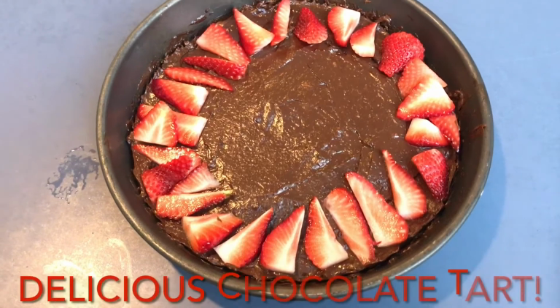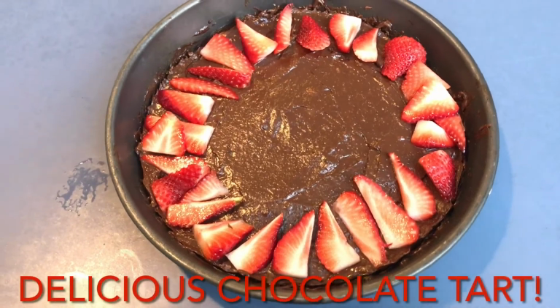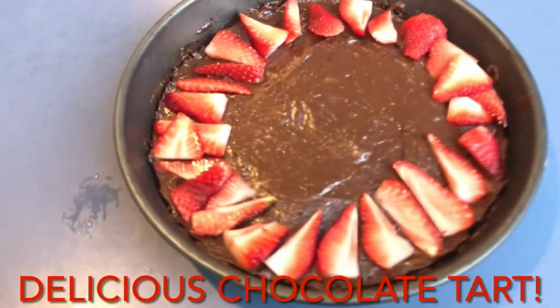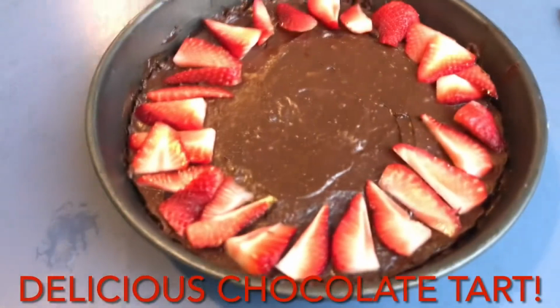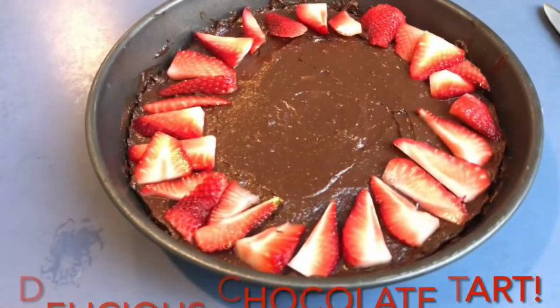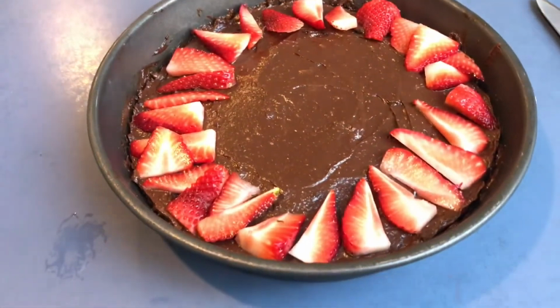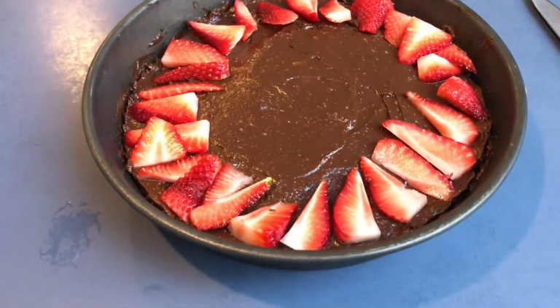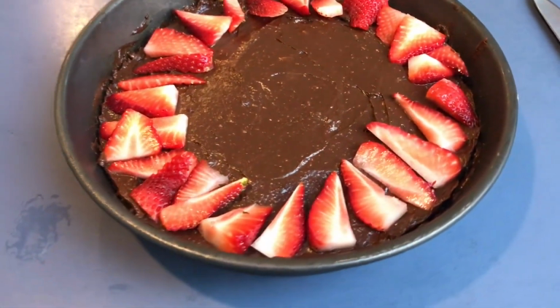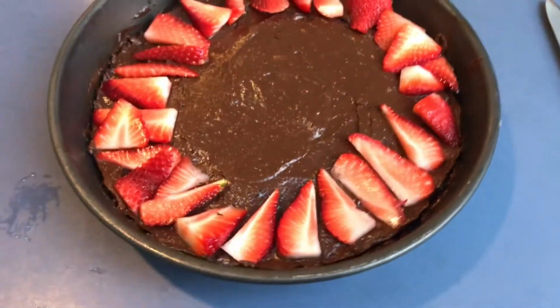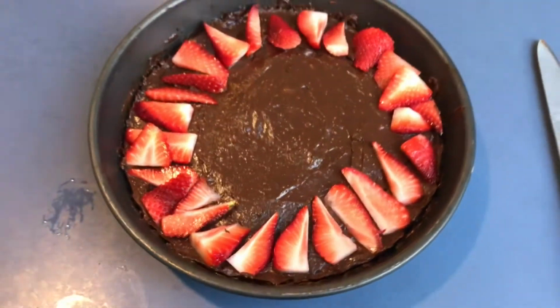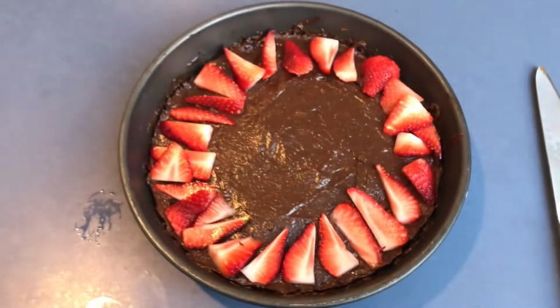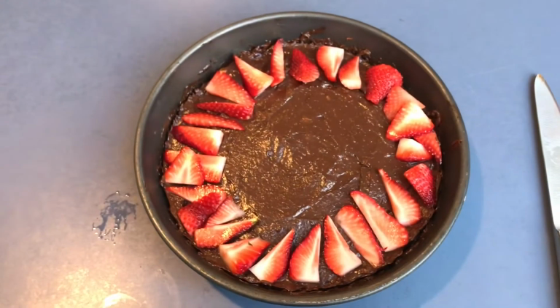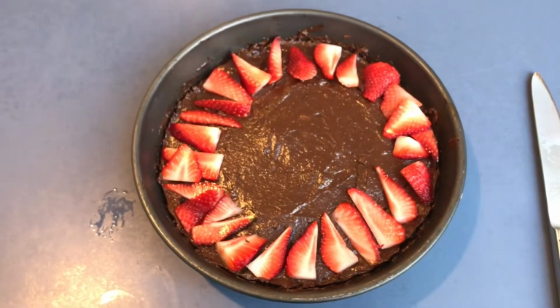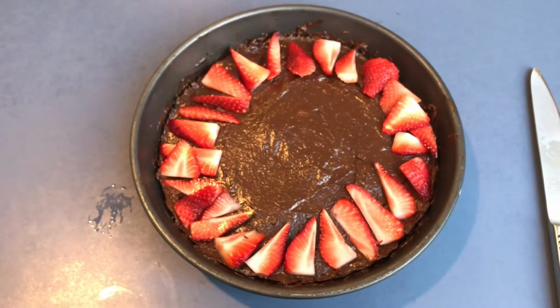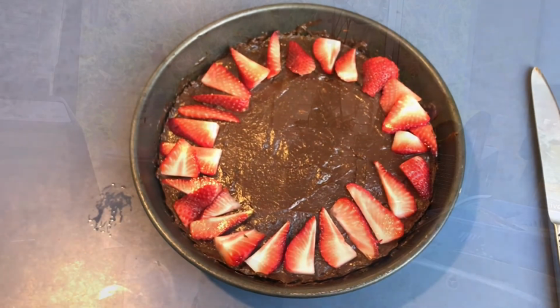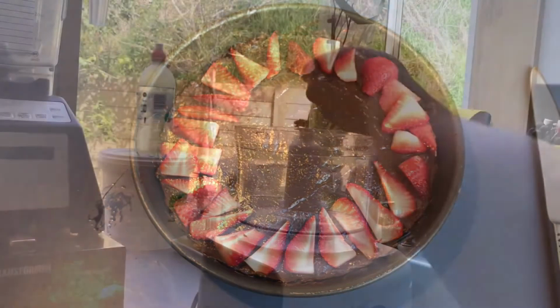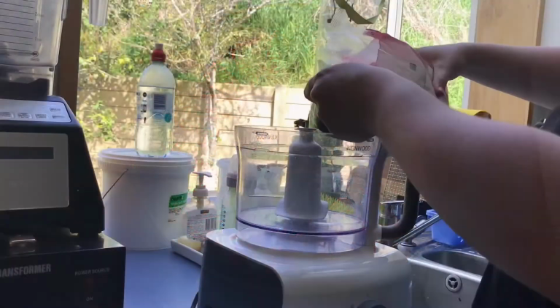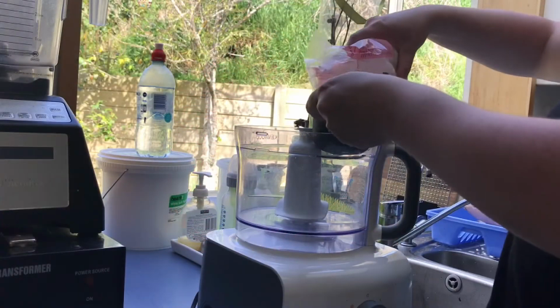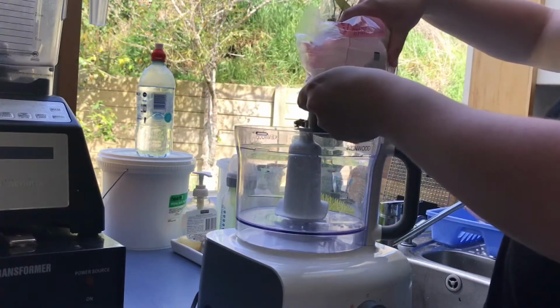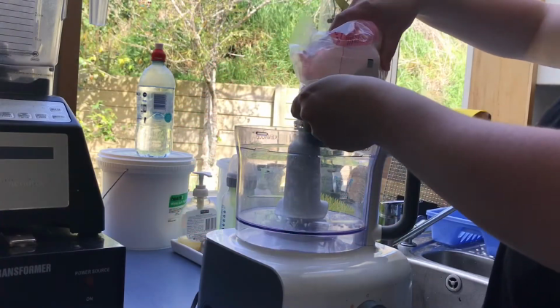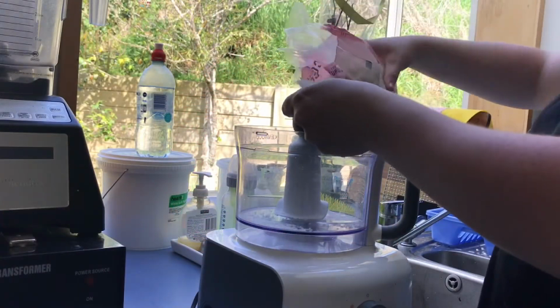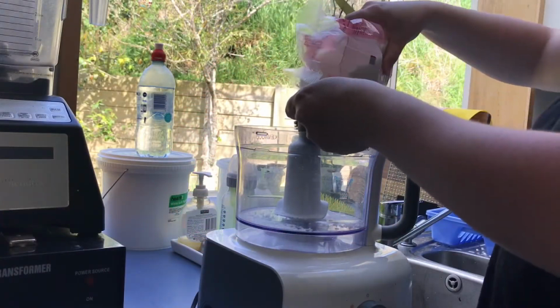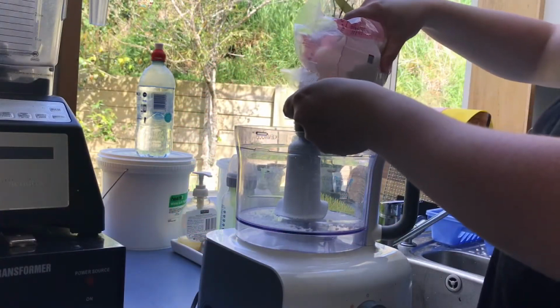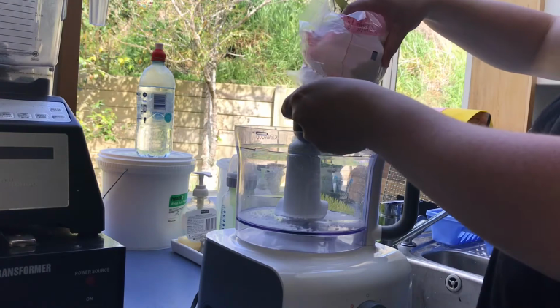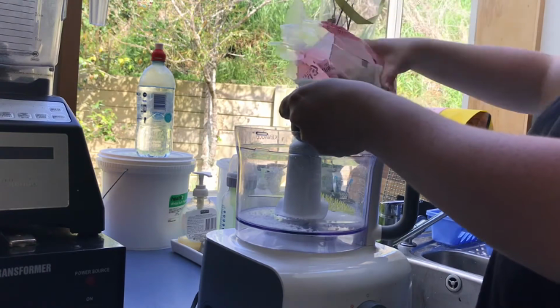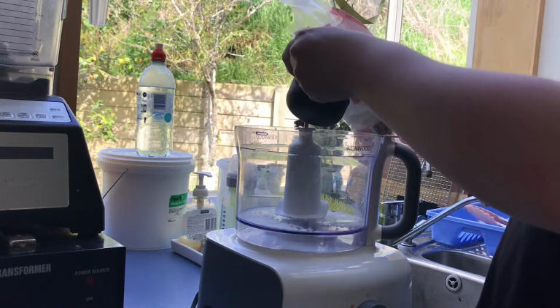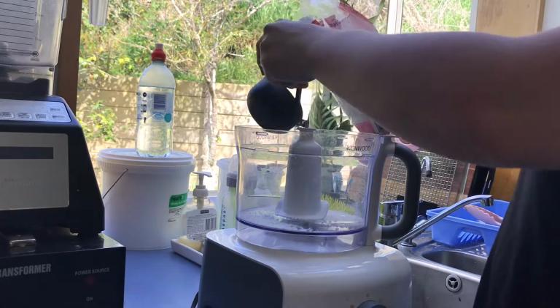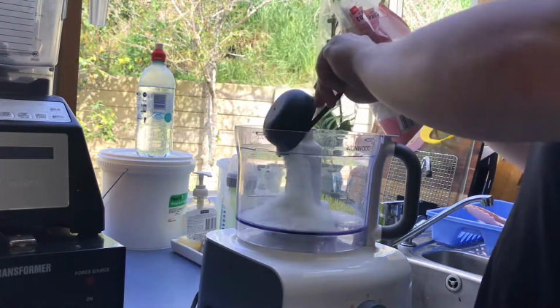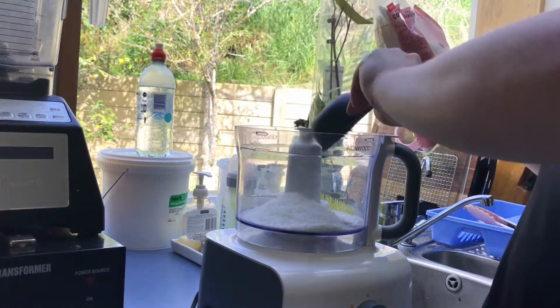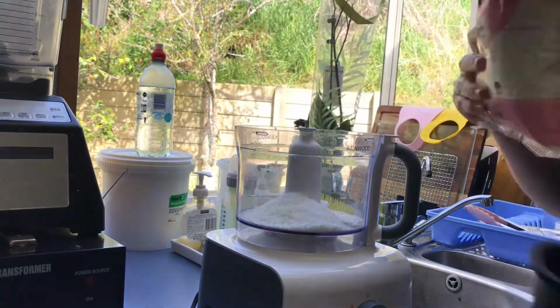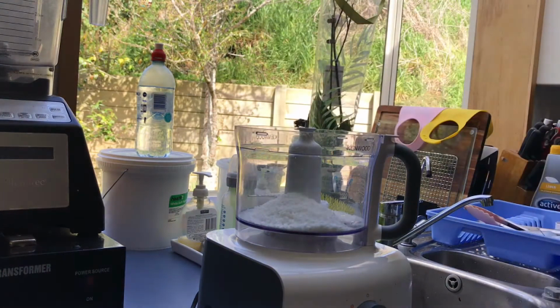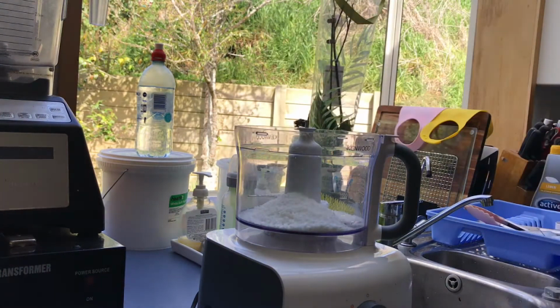Welcome back to Catherine Cooks. I'm making a delicious healthy chocolate tart today. So this is keto, paleo, vegan, got lots of healthy fats, really good for you, and super delicious dessert.